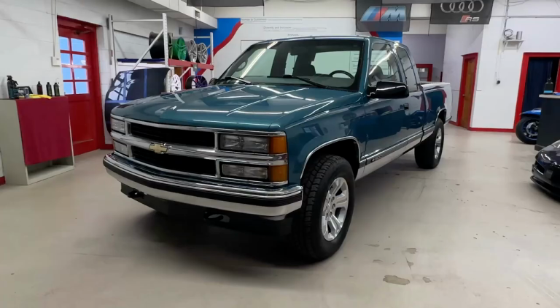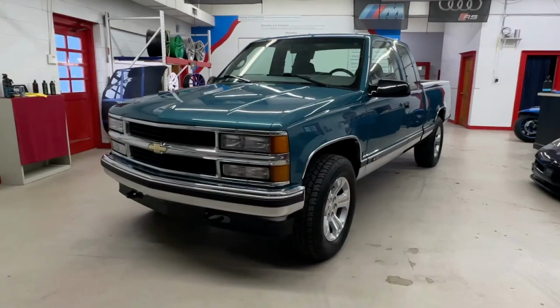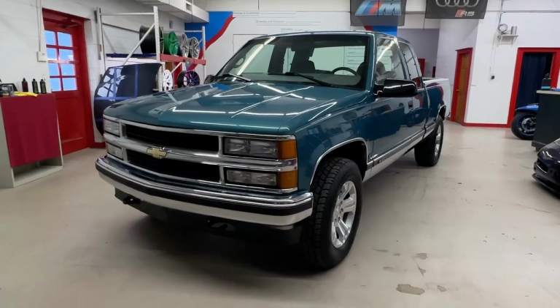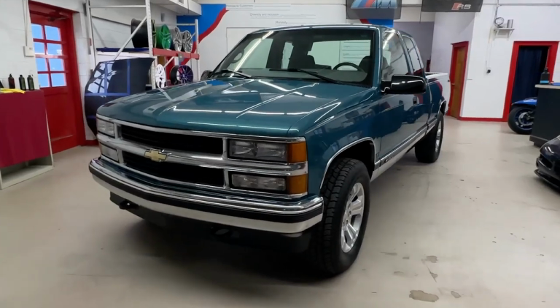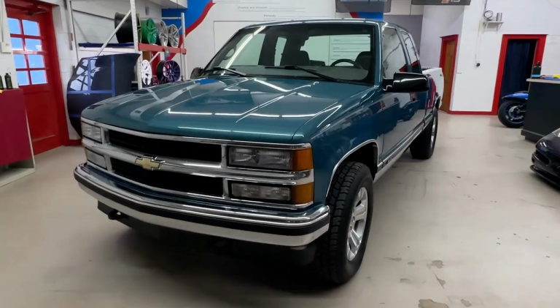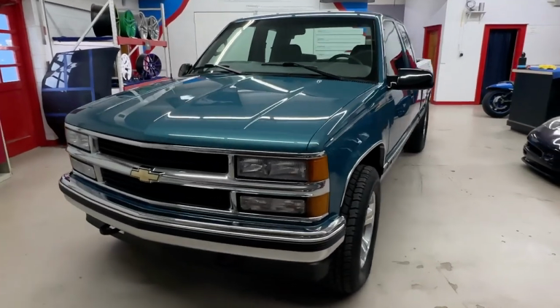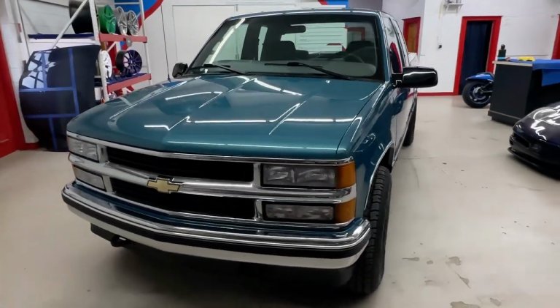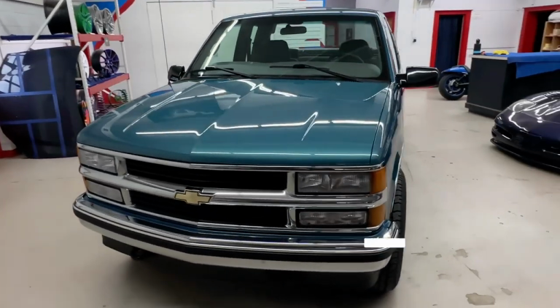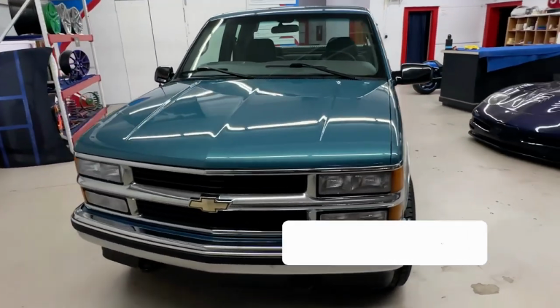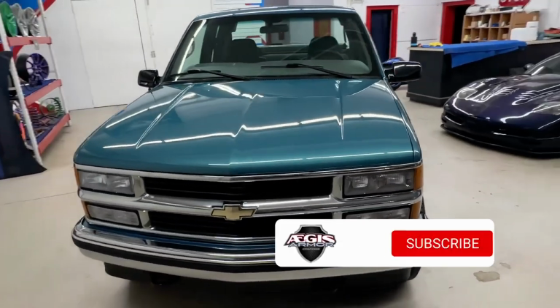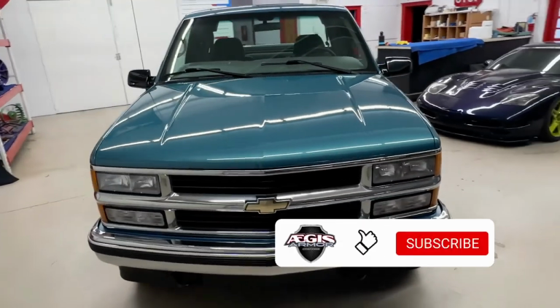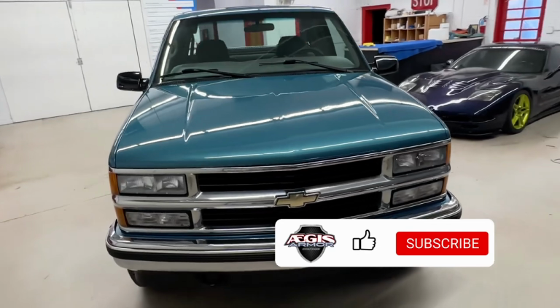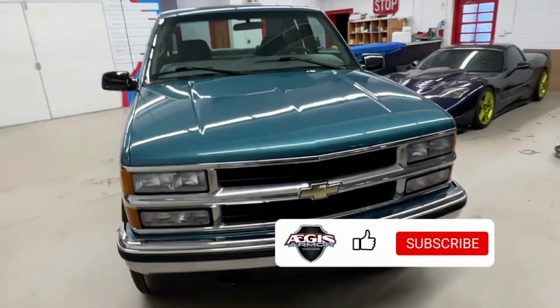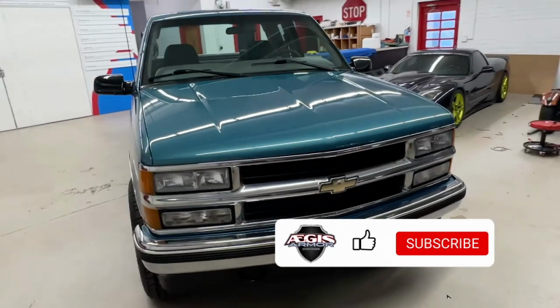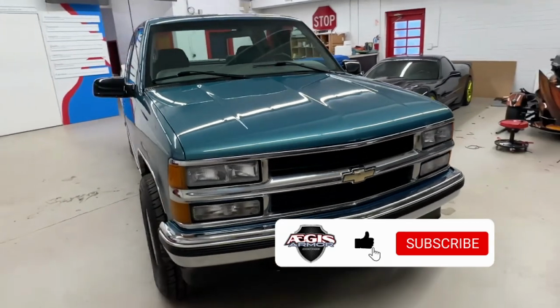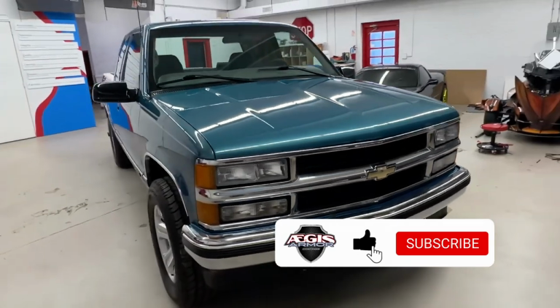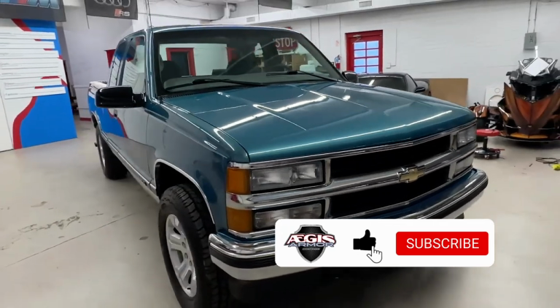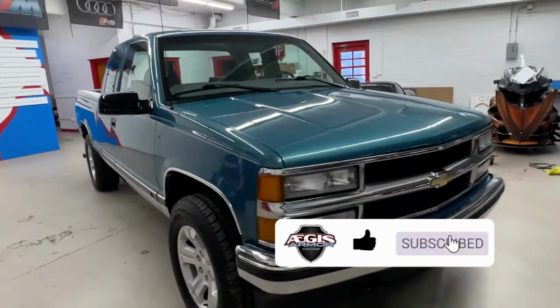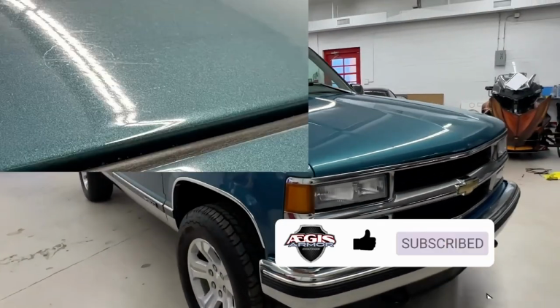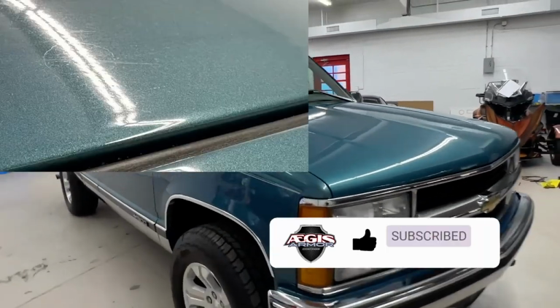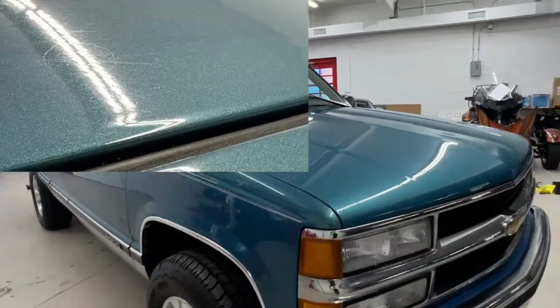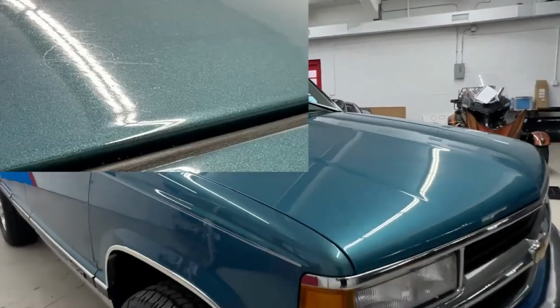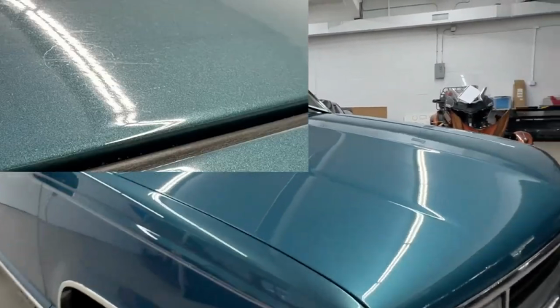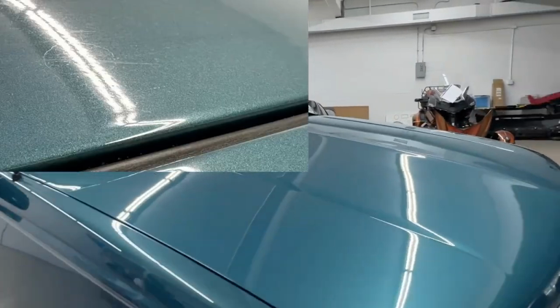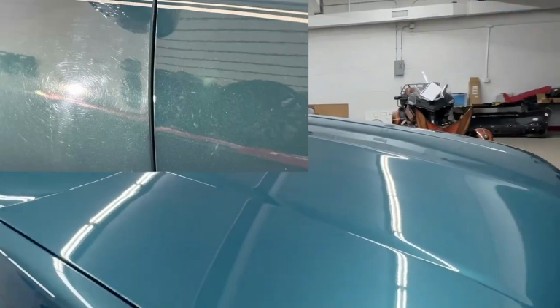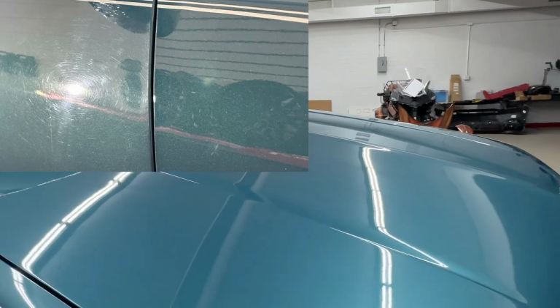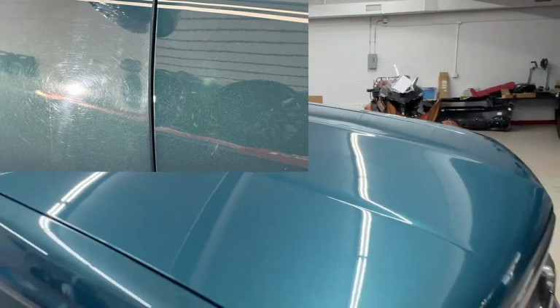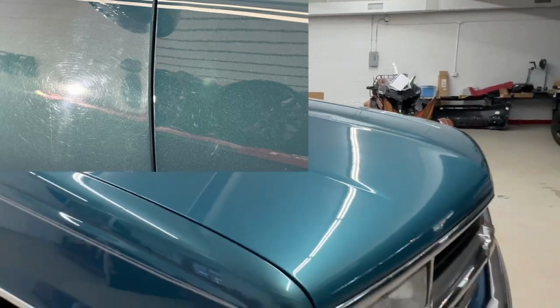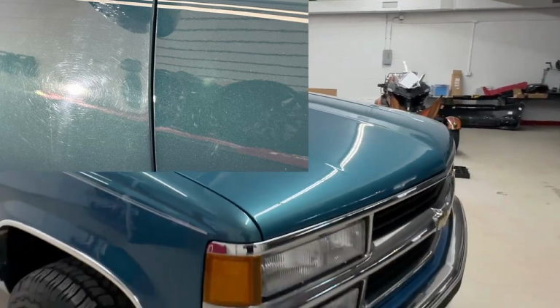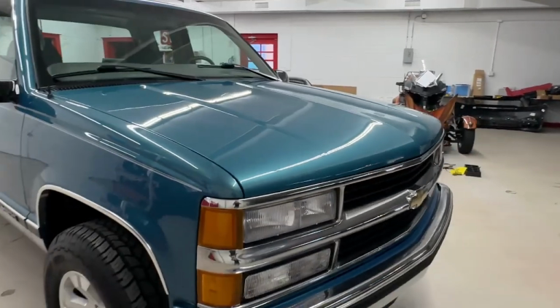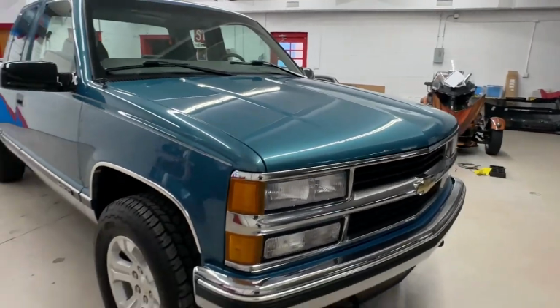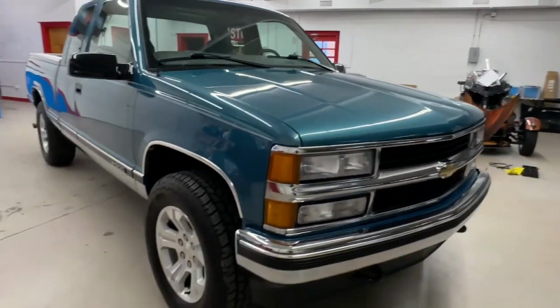Hello again, welcome back to Aegis Armor. In today's video we're taking a look at this 1998 Chevy Silverado in a teal metallic. The vehicle was repainted at some point in its life, but you can see the paint was in pretty rough condition as you can see in these pop-up pictures.